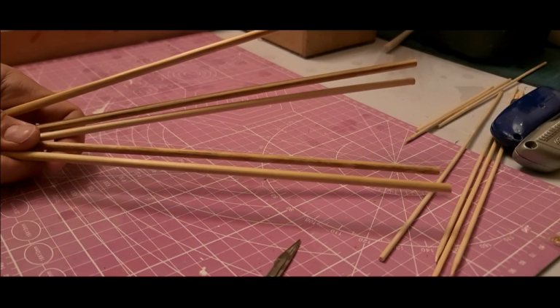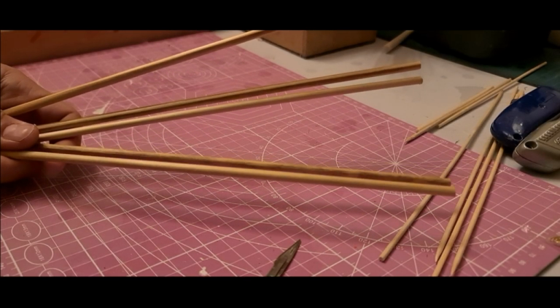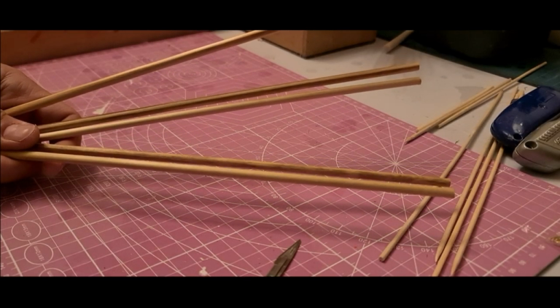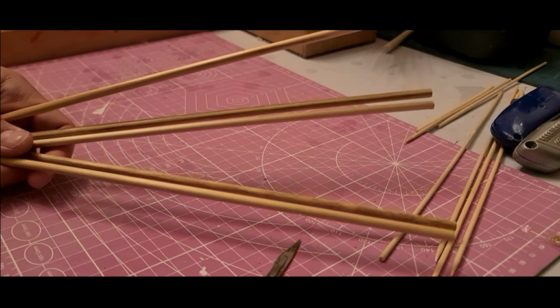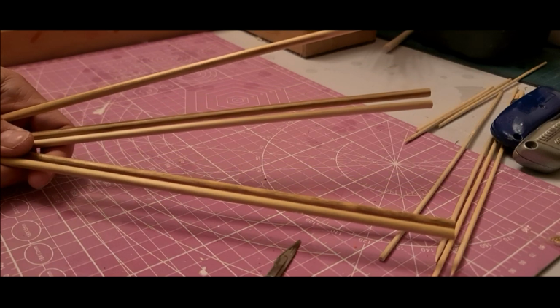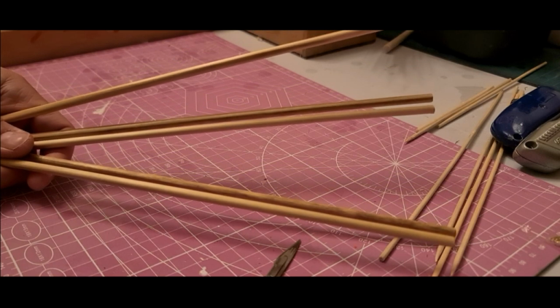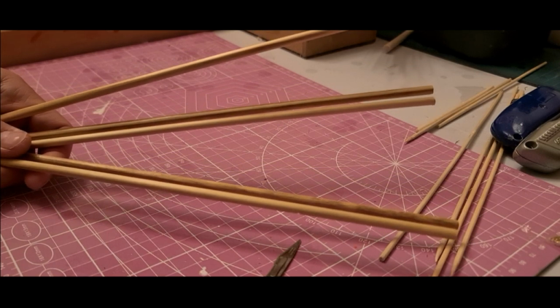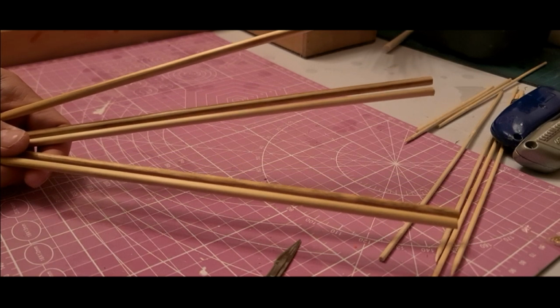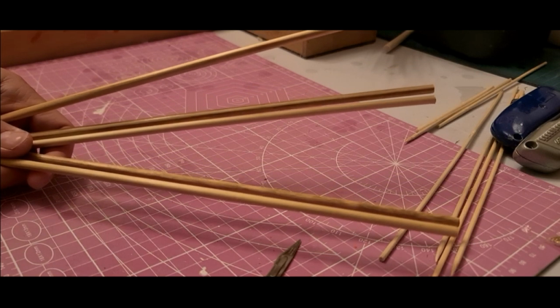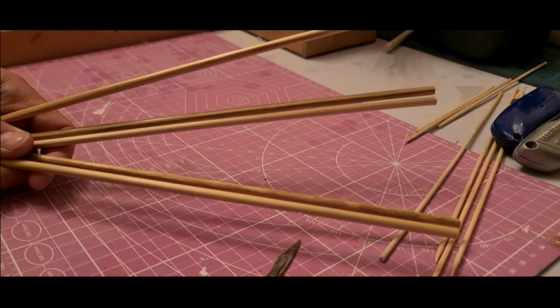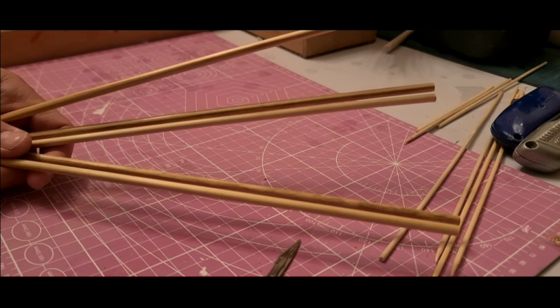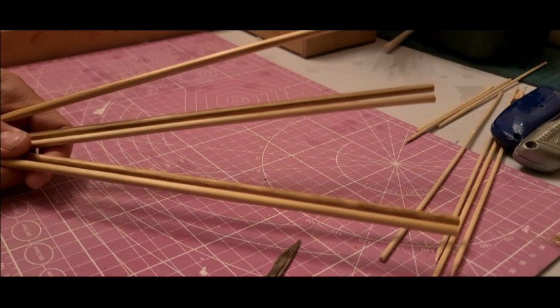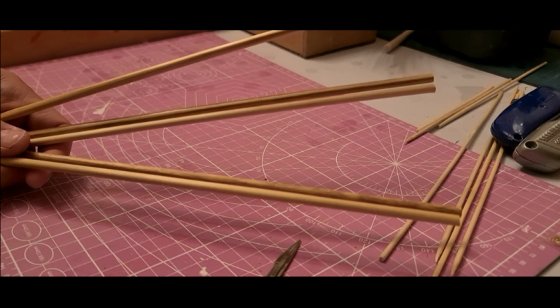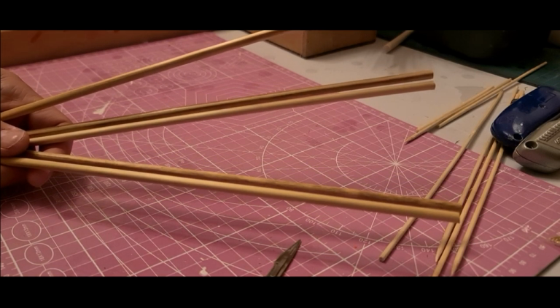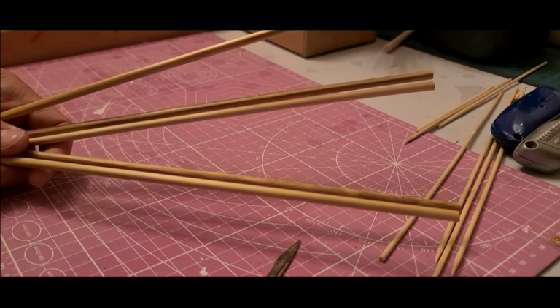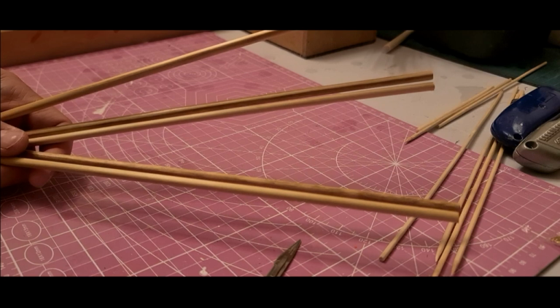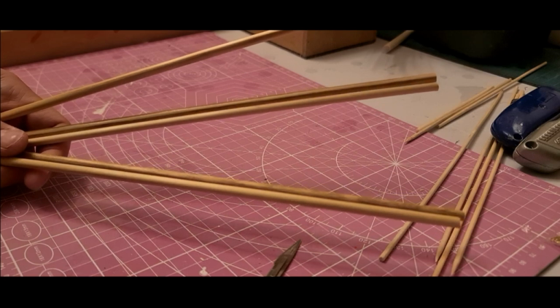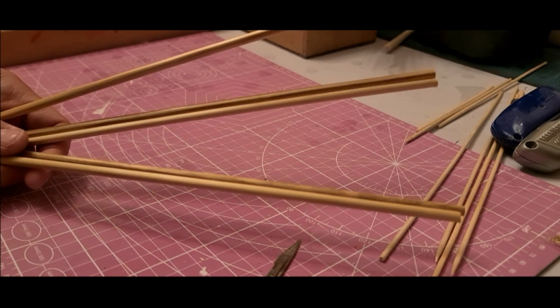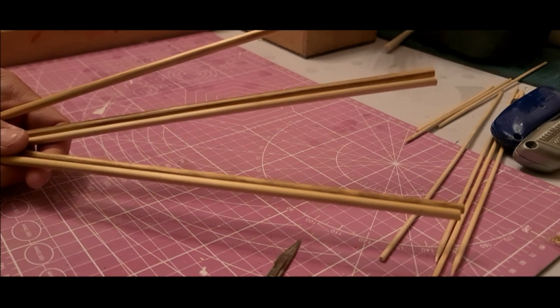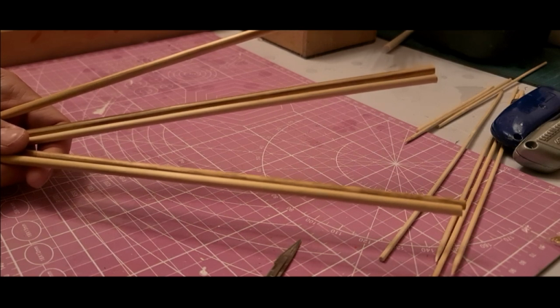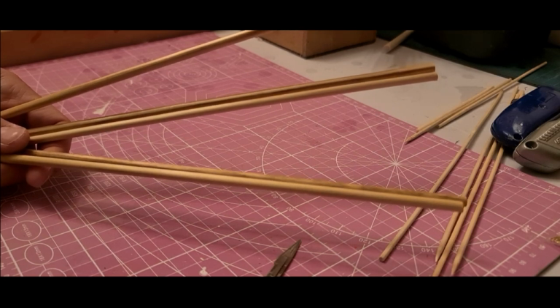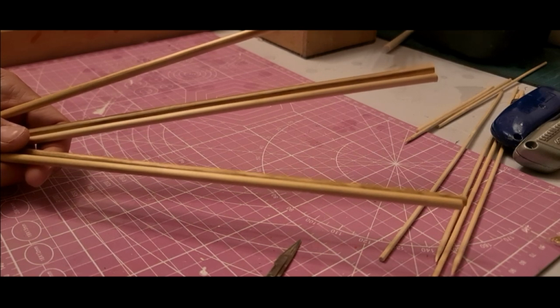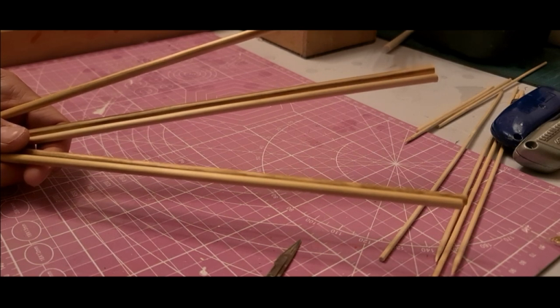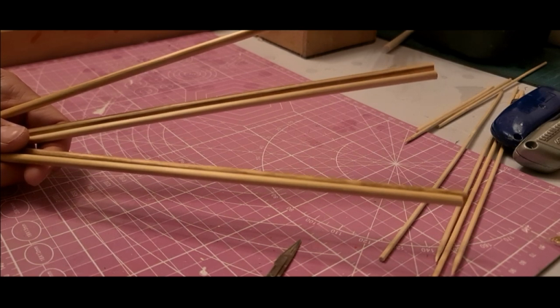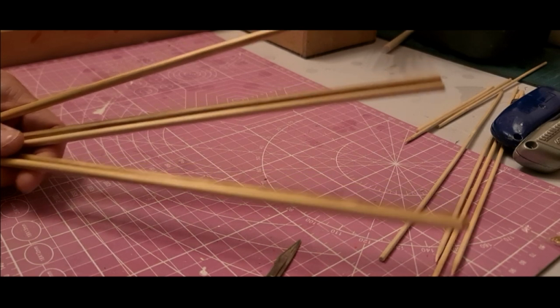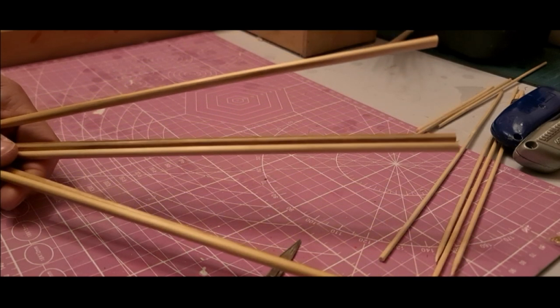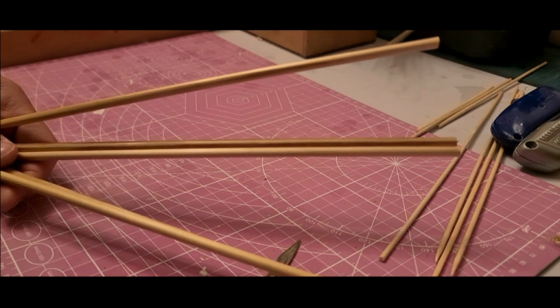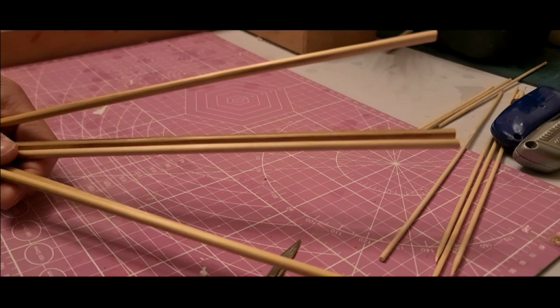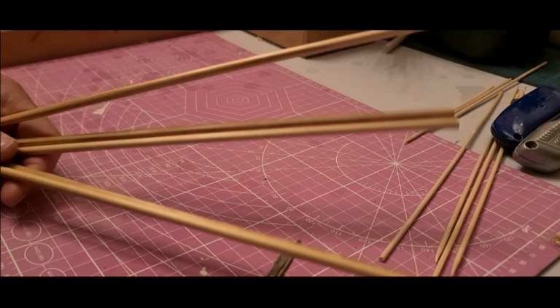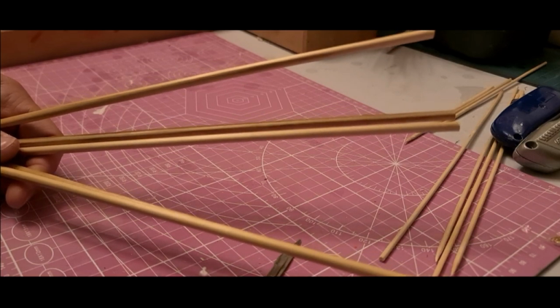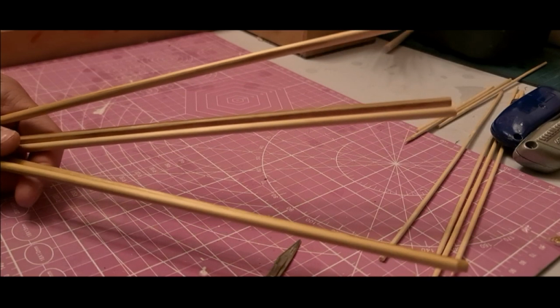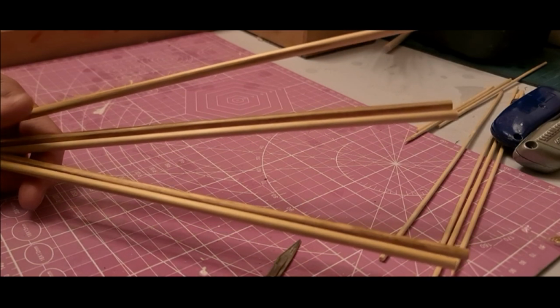Just going to try and do a quick simple video on how to make some super simple insert waggler floats. The last two float-making videos I've done I ended up rambling on and they went on for ages, so I want to try and make this a bit quicker and go straight into what you need.